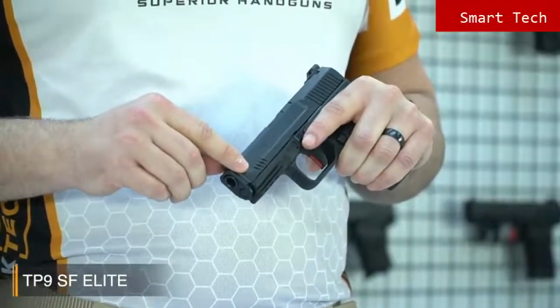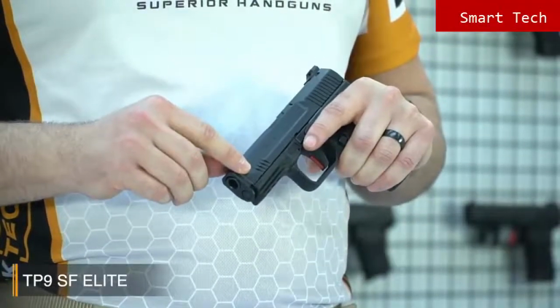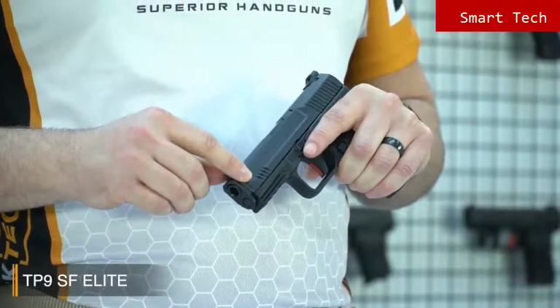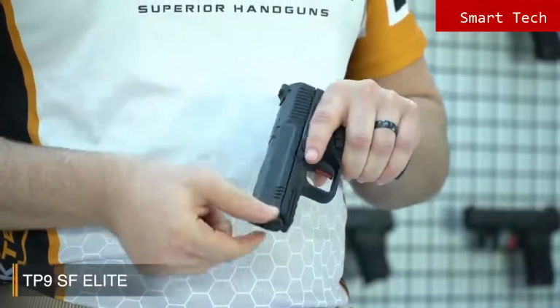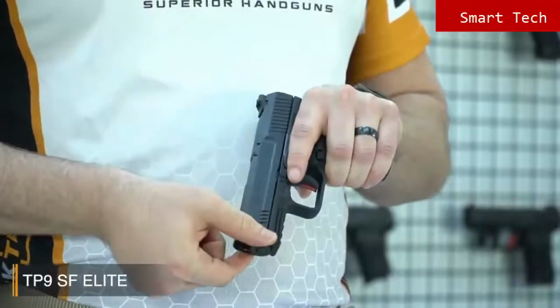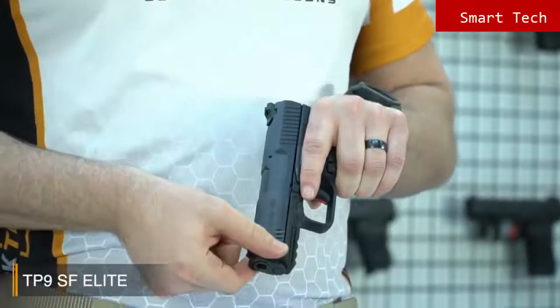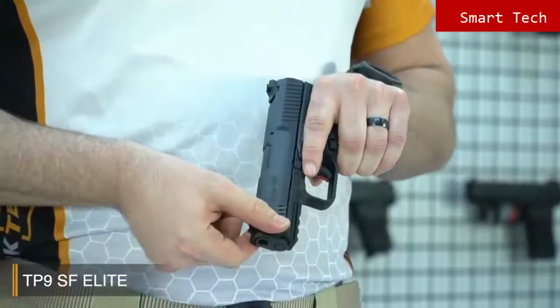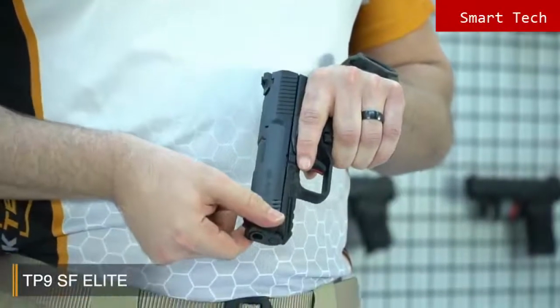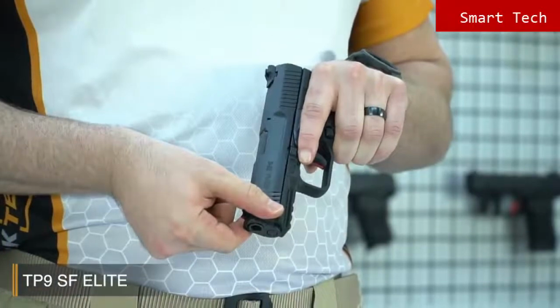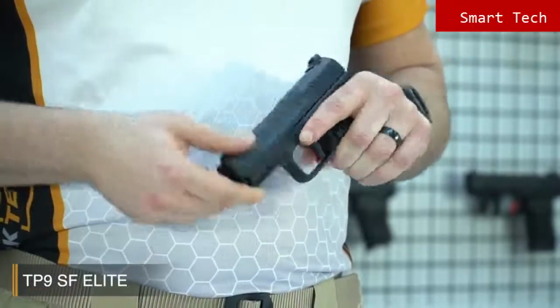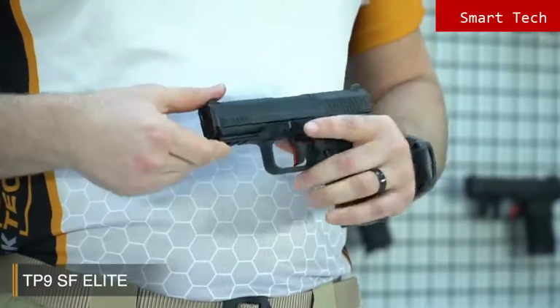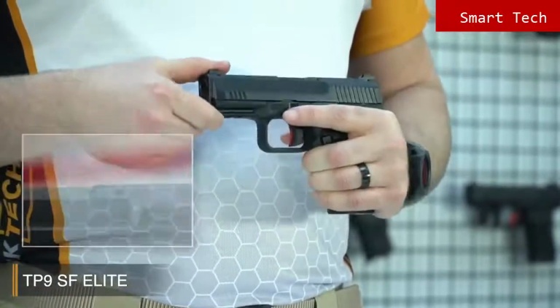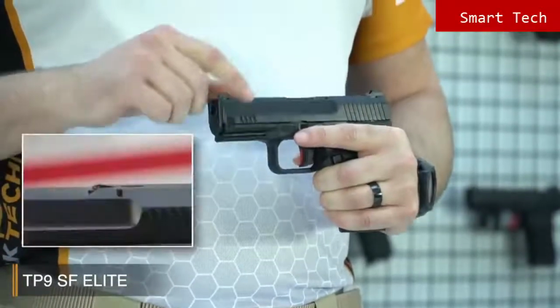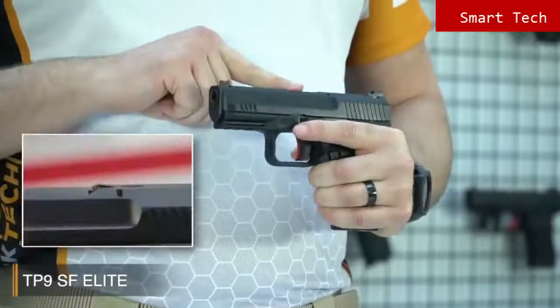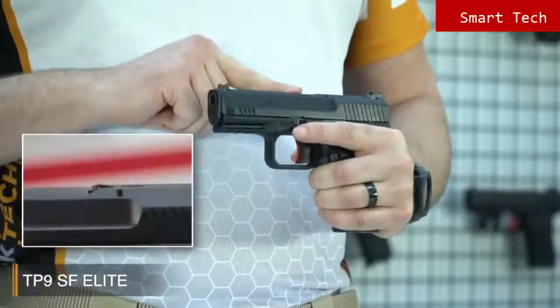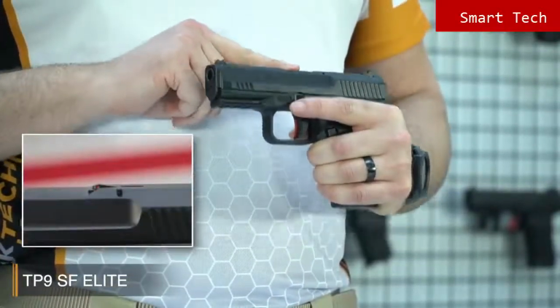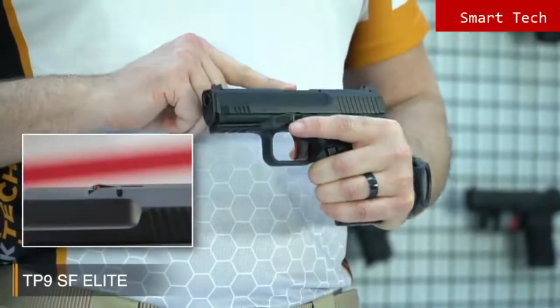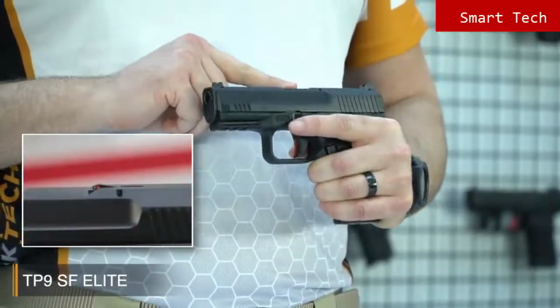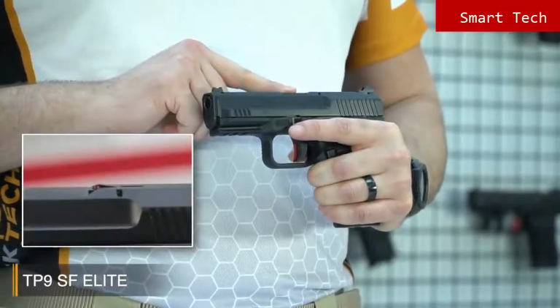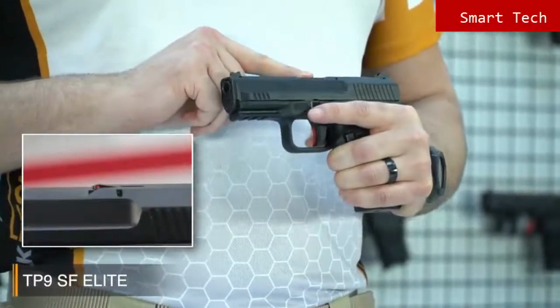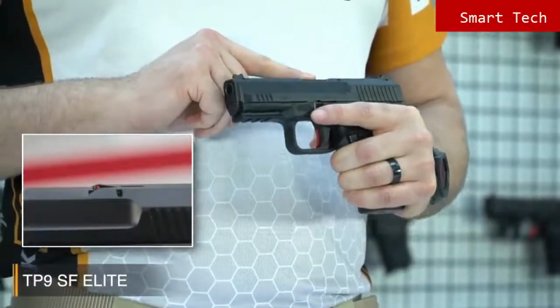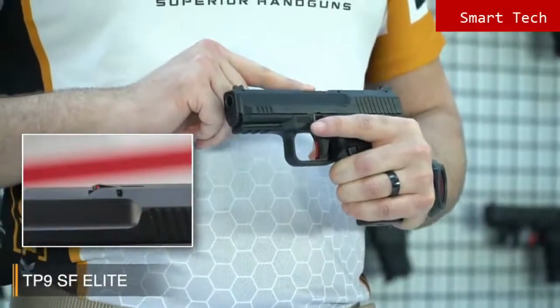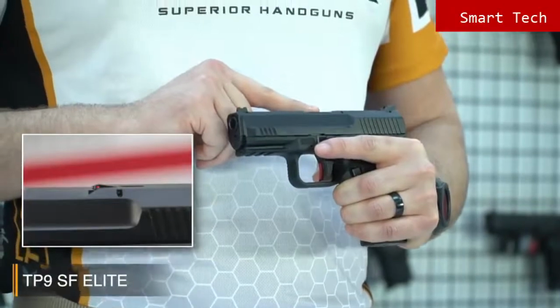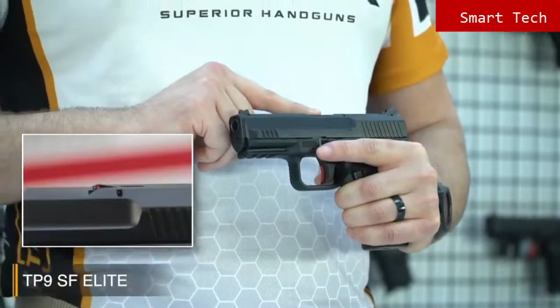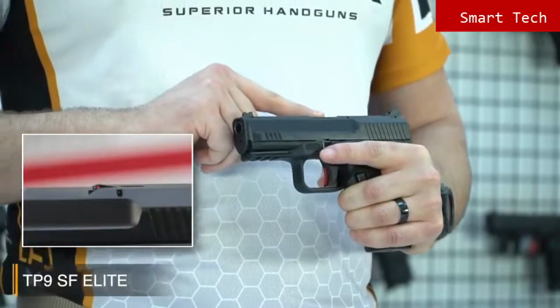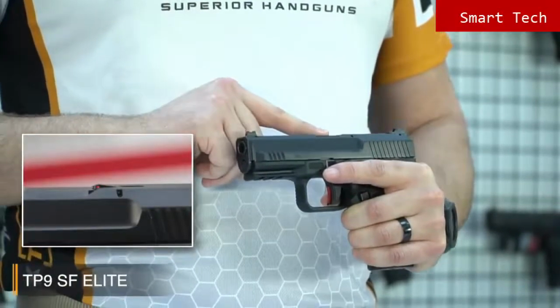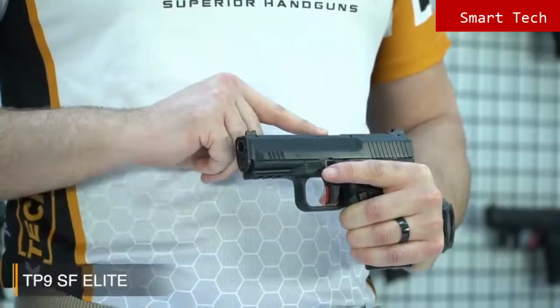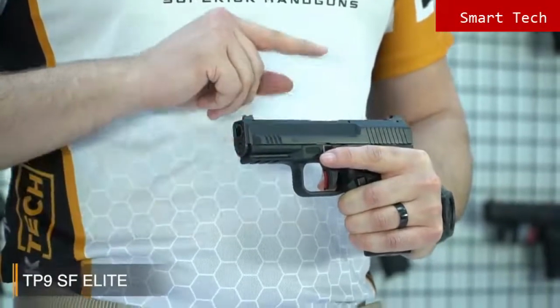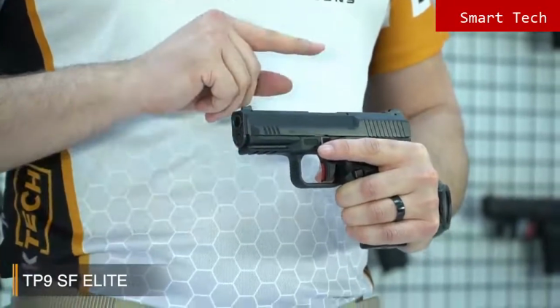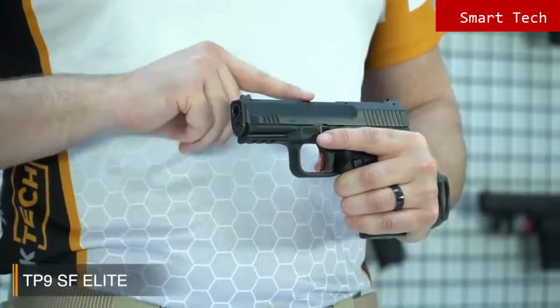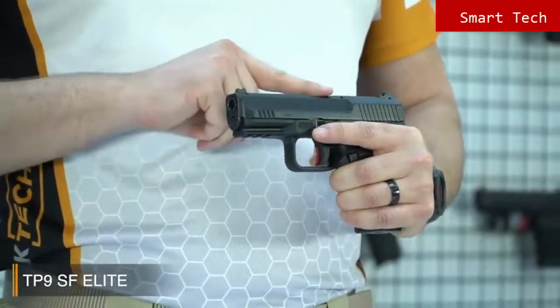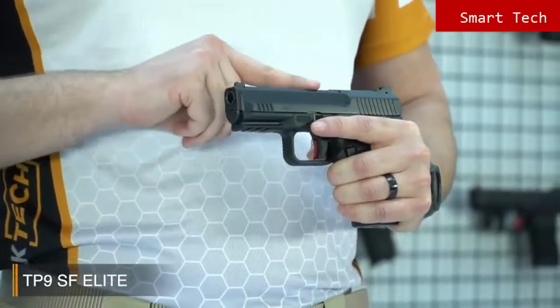There's also a front serration for extra surface when racking the slide — you can rack it comfortably from here. The indicator flag on the top is a tactile flag, so when a round is chambered, the indicator pops up and you can feel the status.